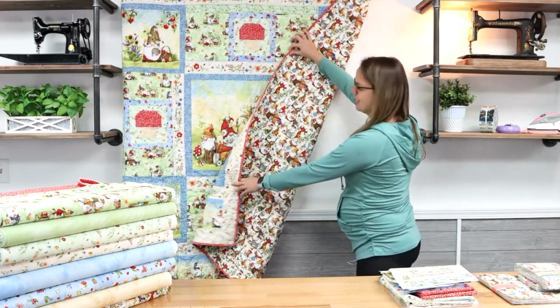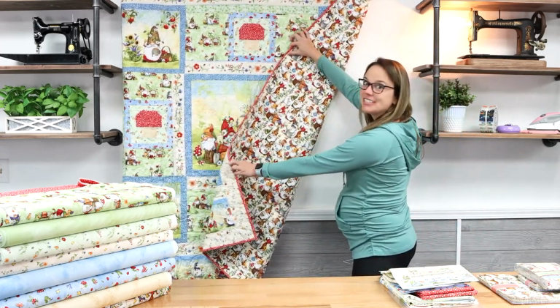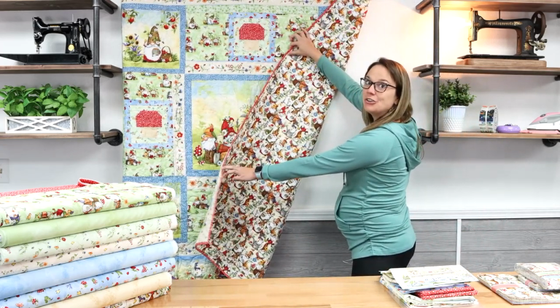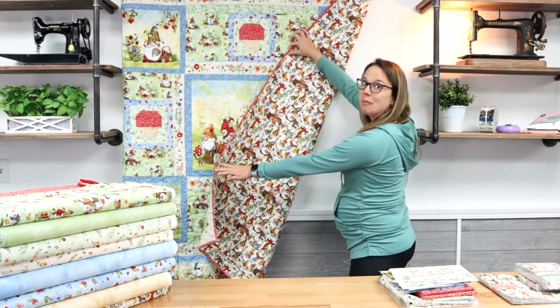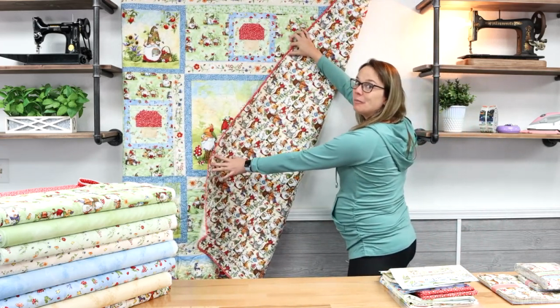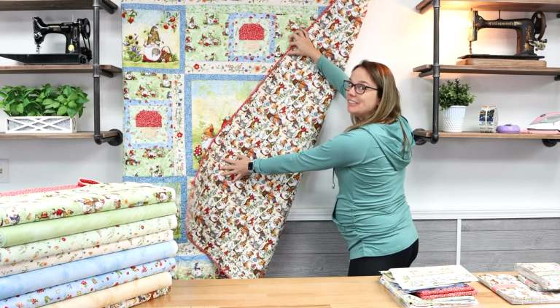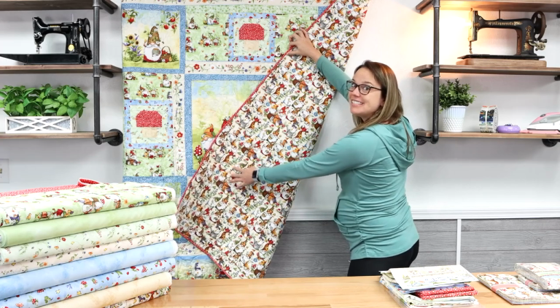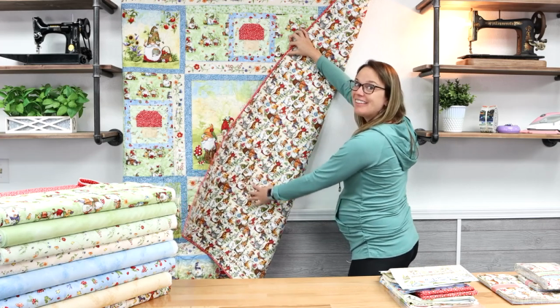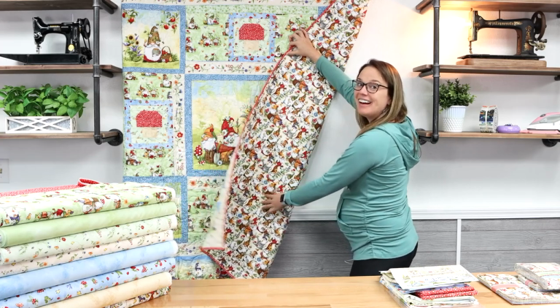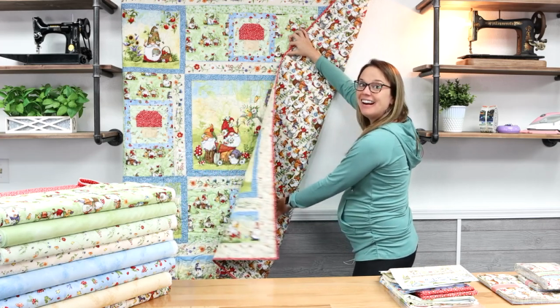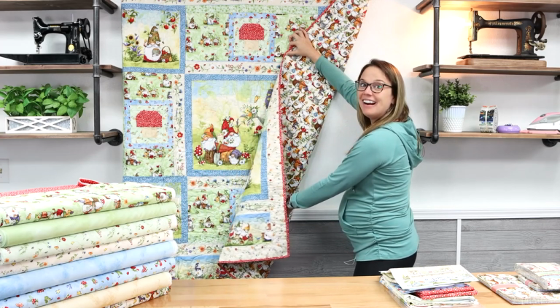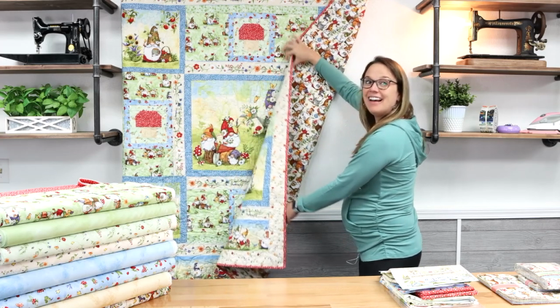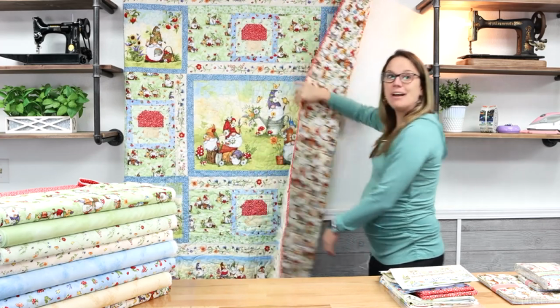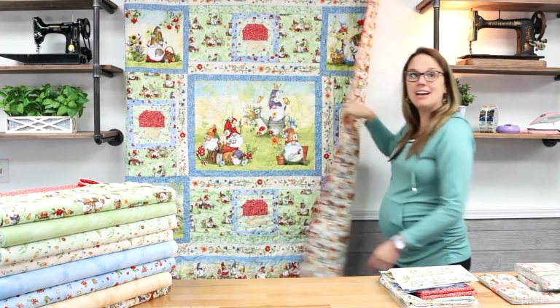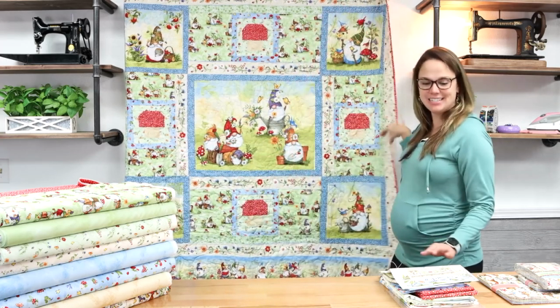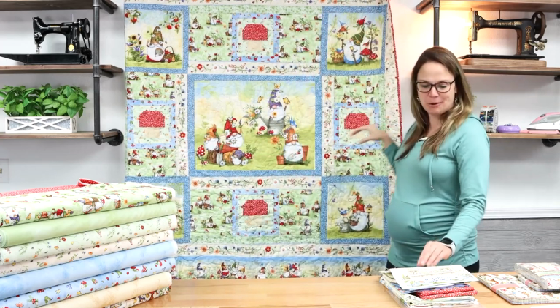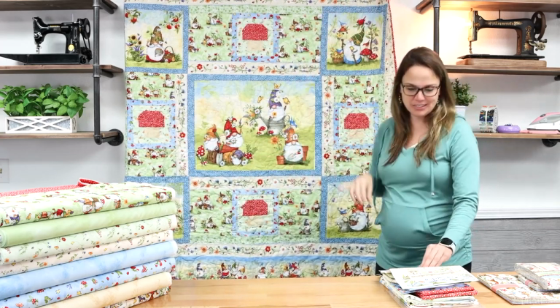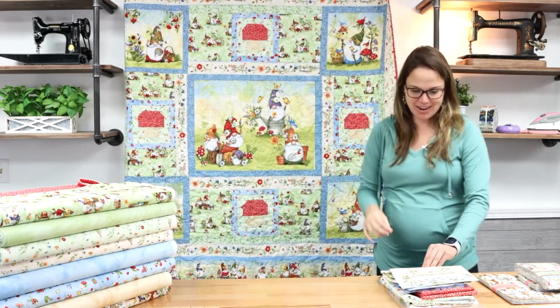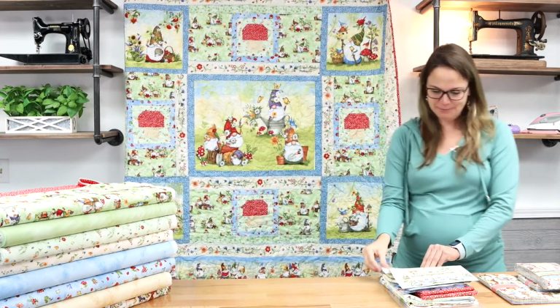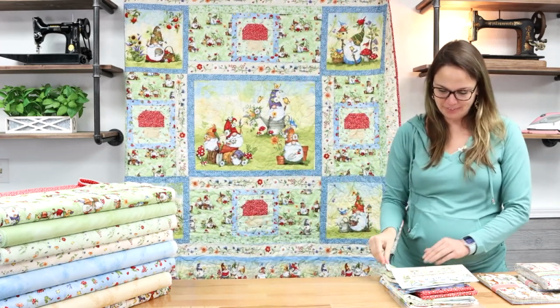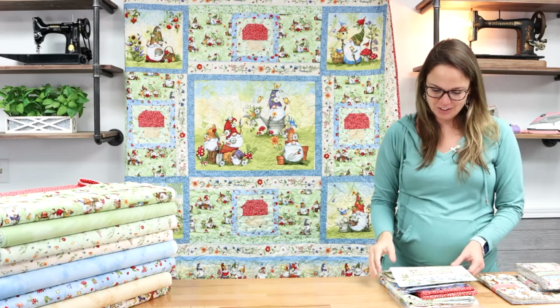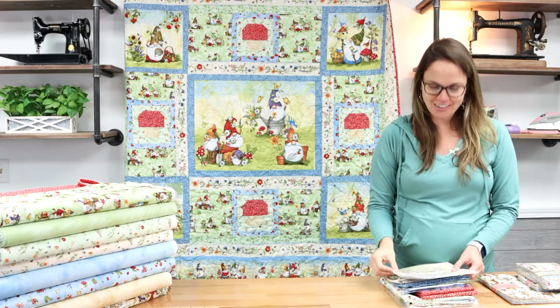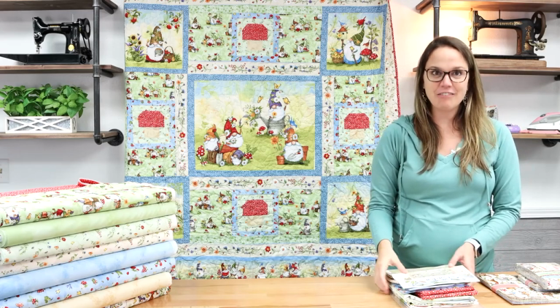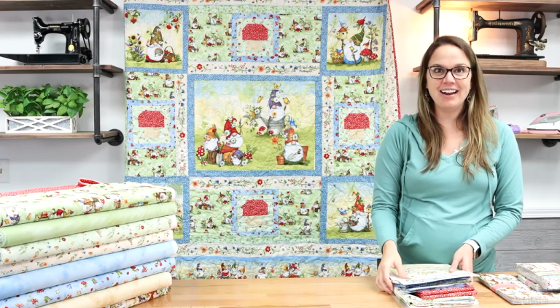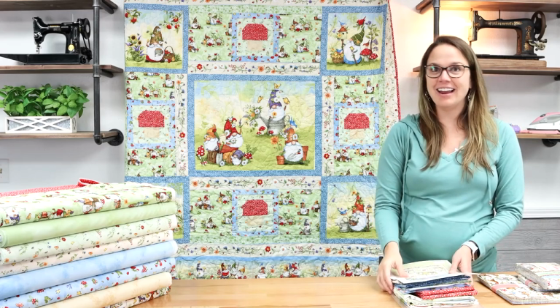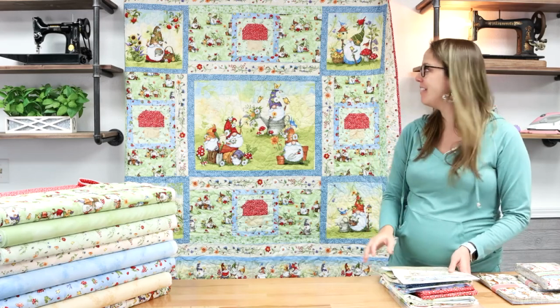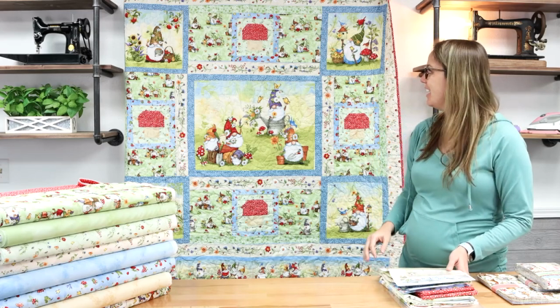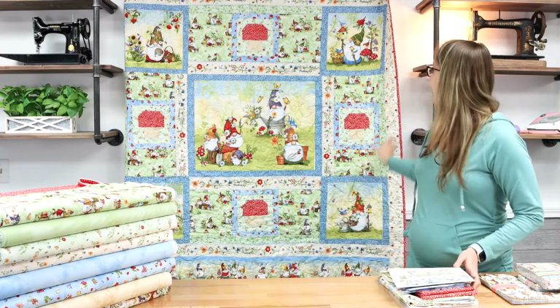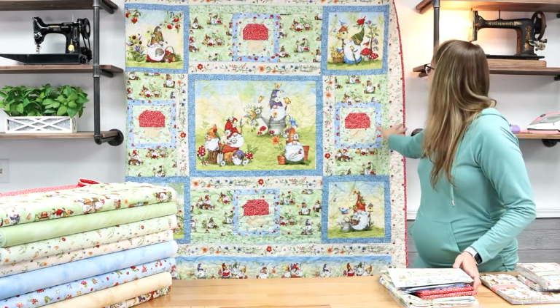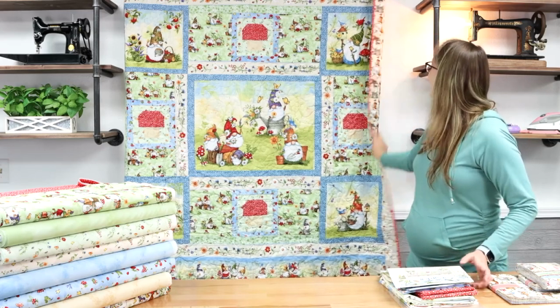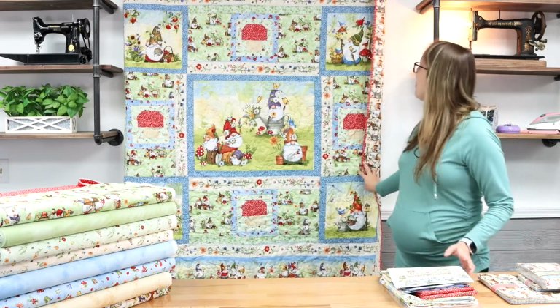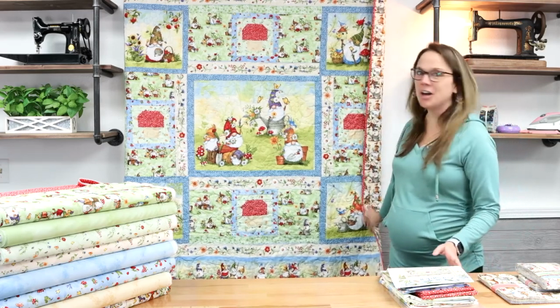It's just adorable — hopefully you can see that there. But a very simple quilt to make. Looks like a lot of fun and very lovable and huggable.